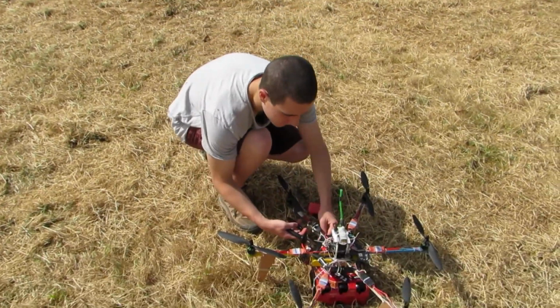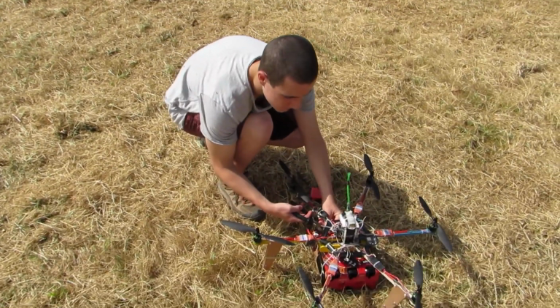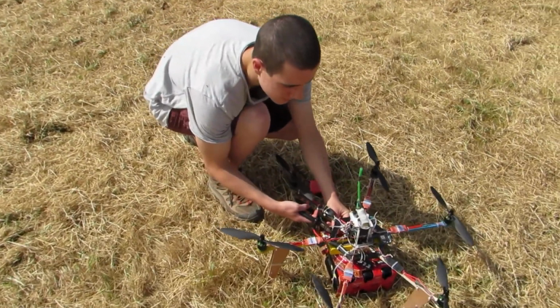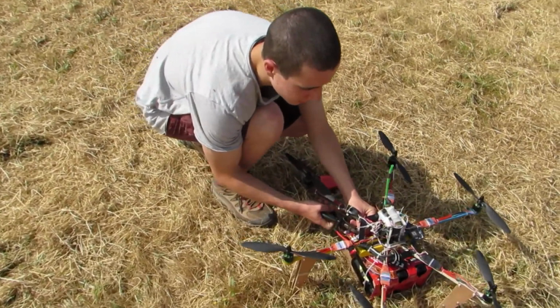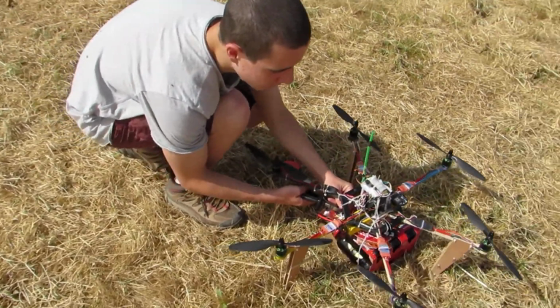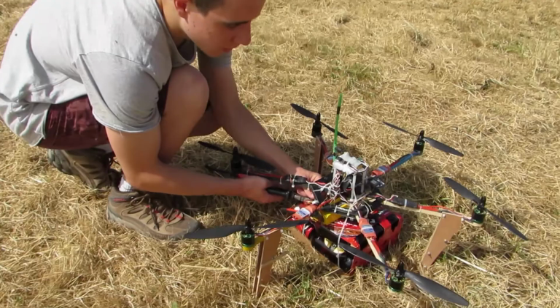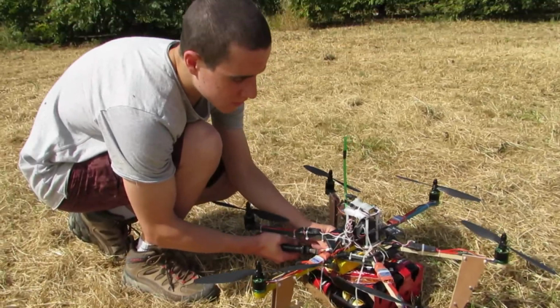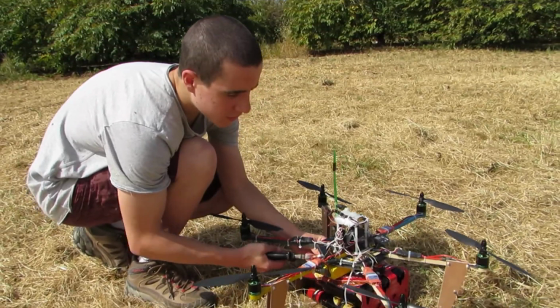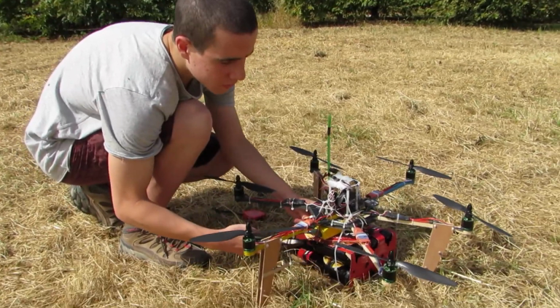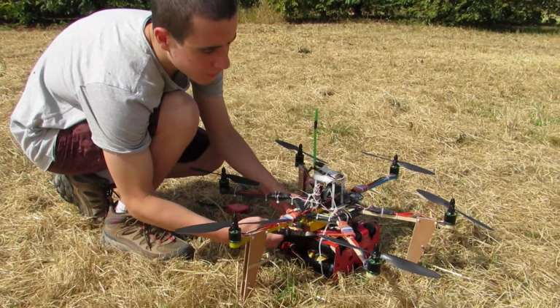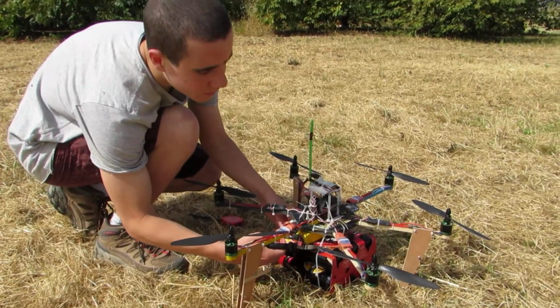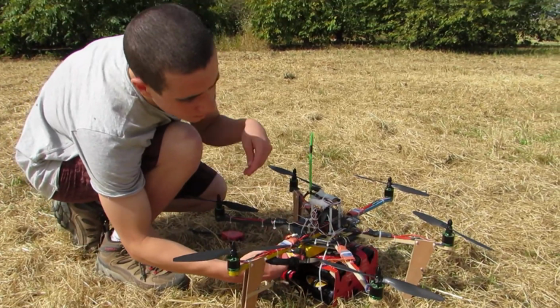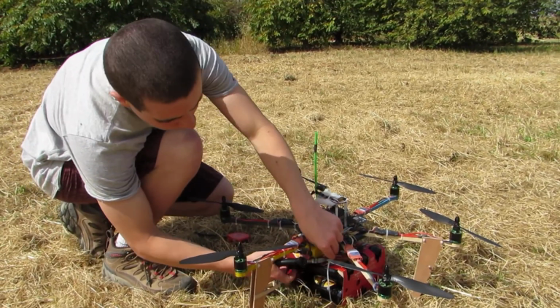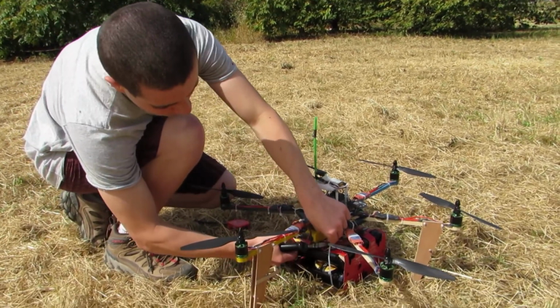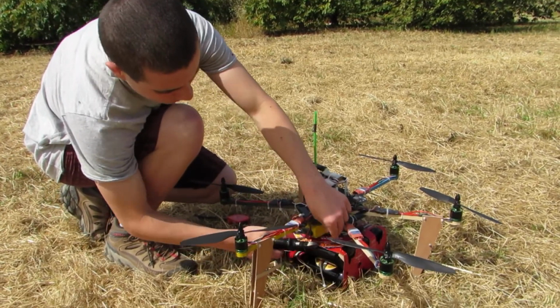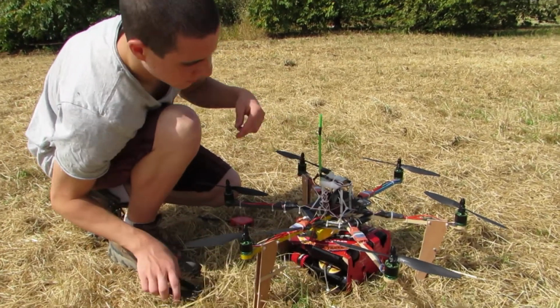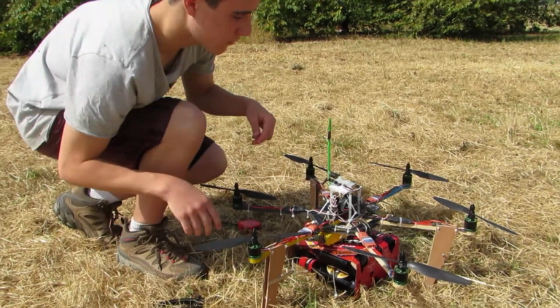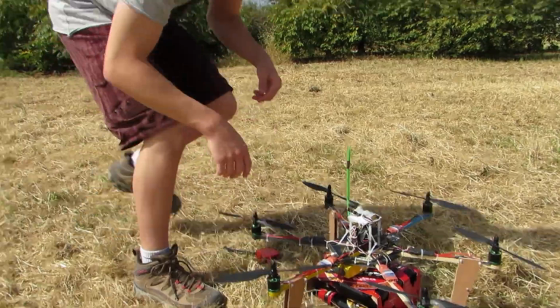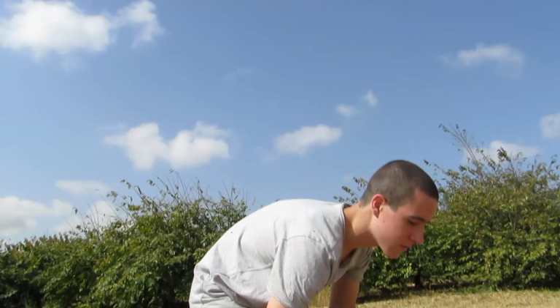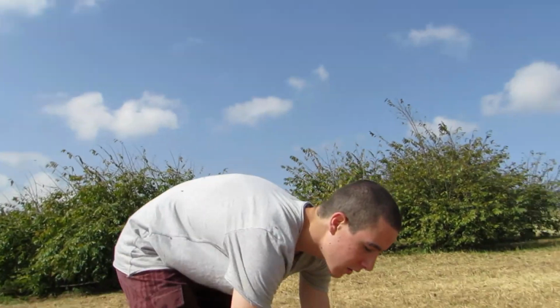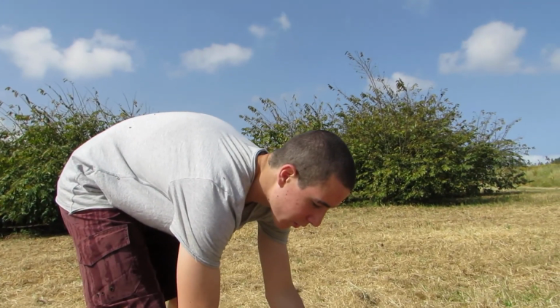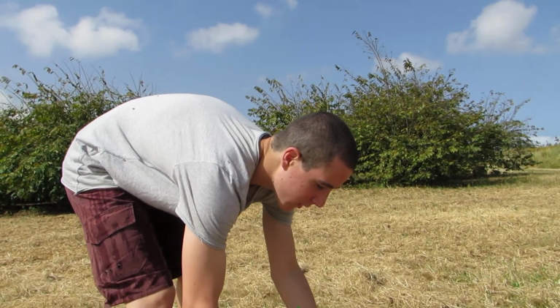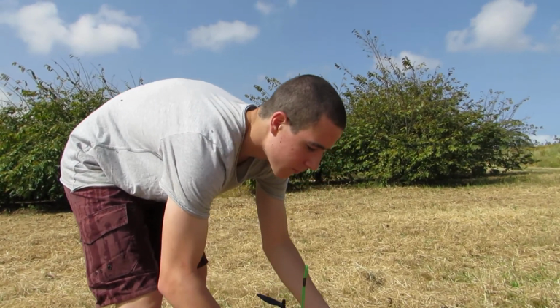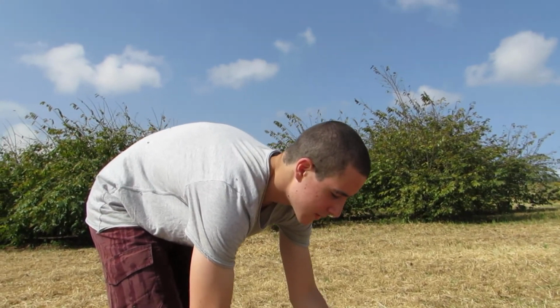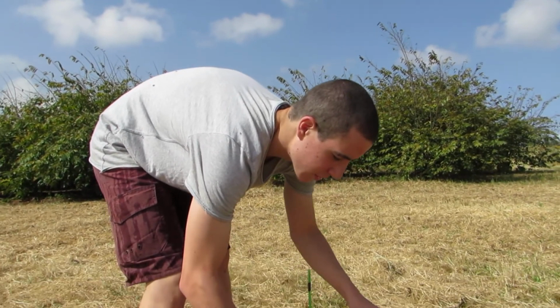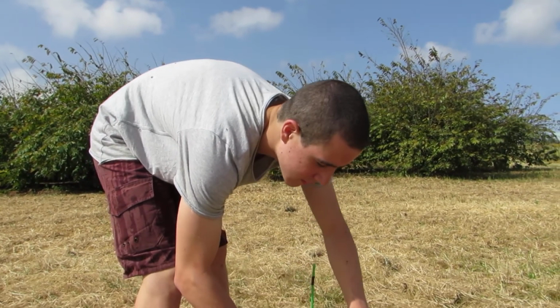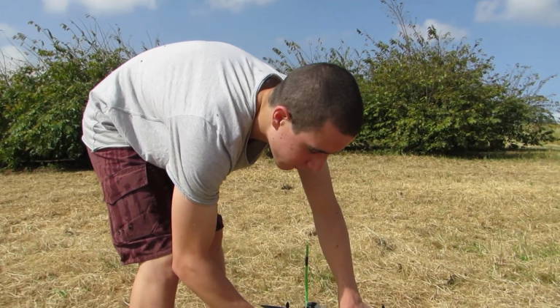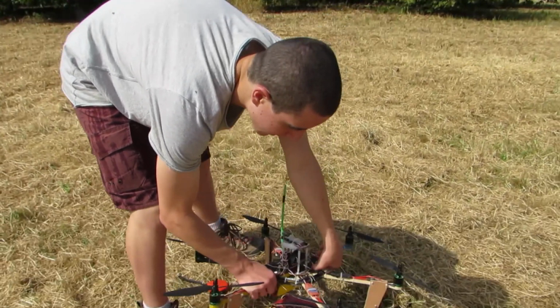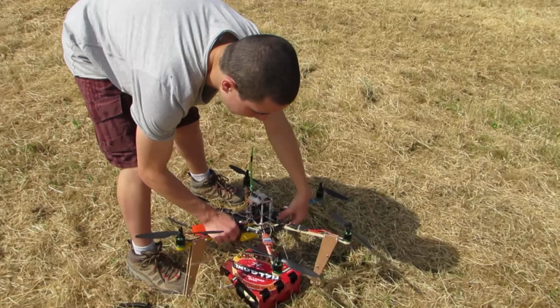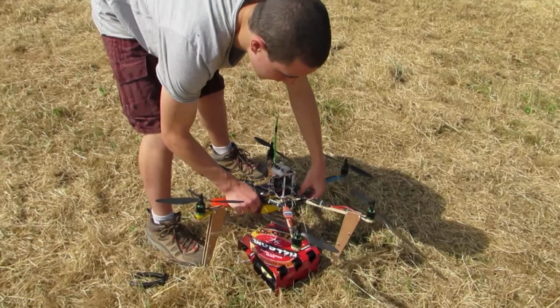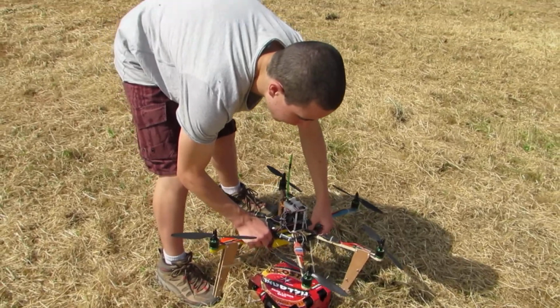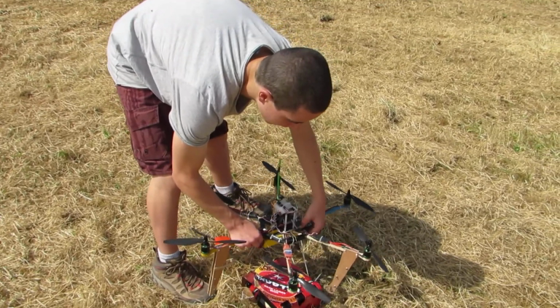This is a six-pack of Gold Star beer, which is very popular in Israel. Every bottle is 340ml, but it's a glass bottle, so every bottle actually weighs a little over half a kilo.